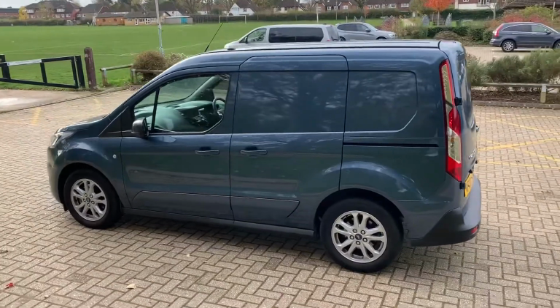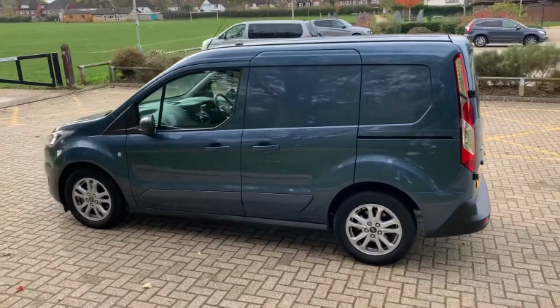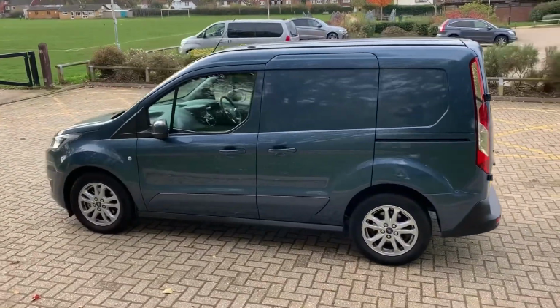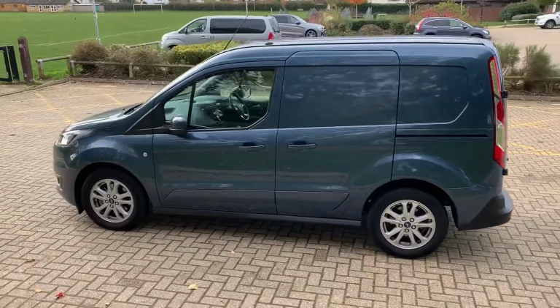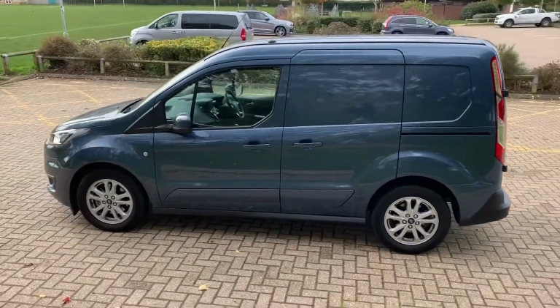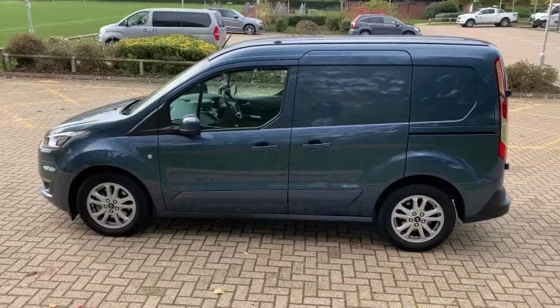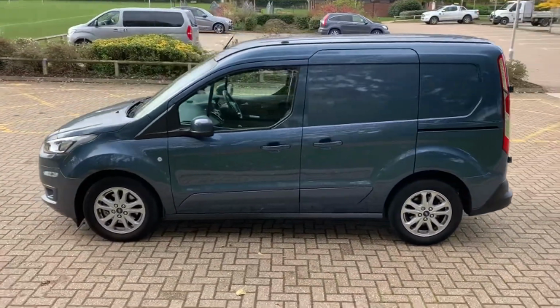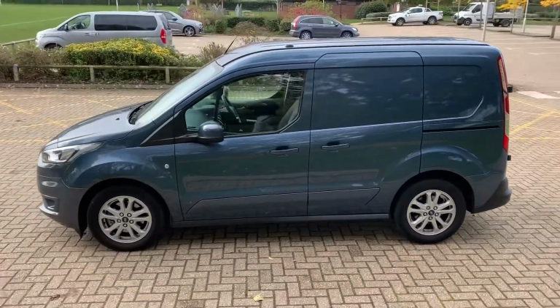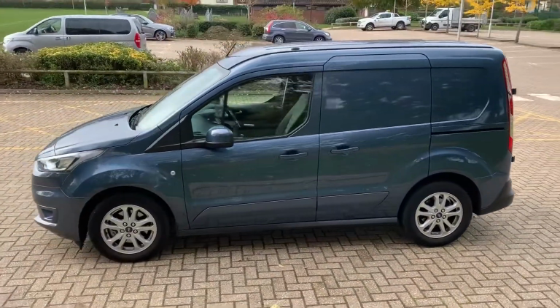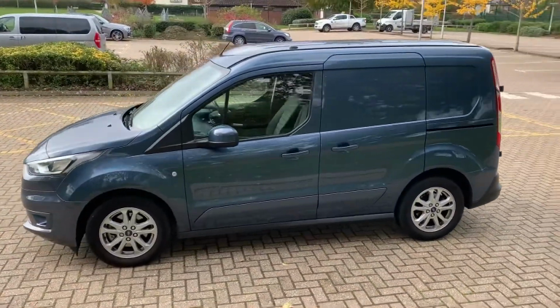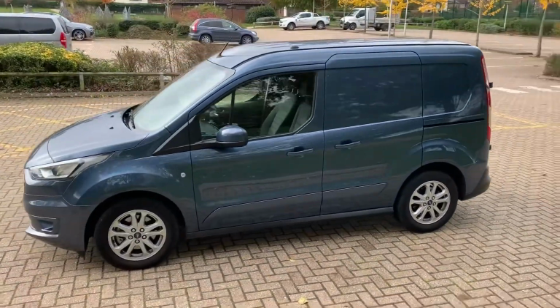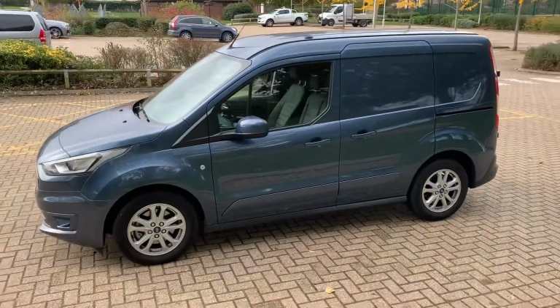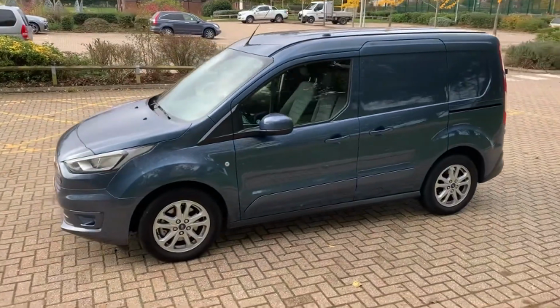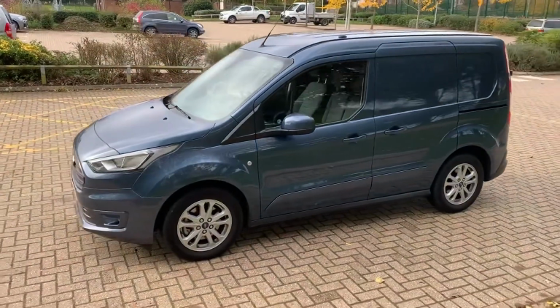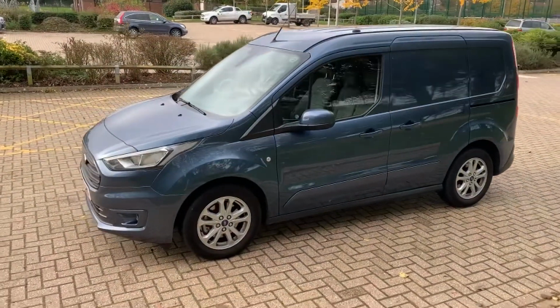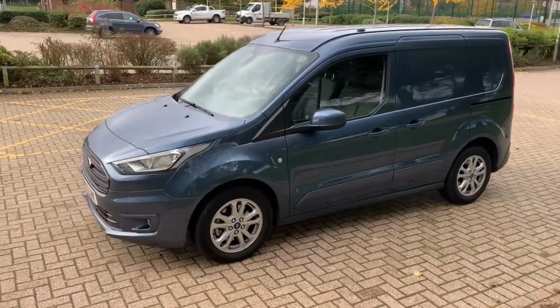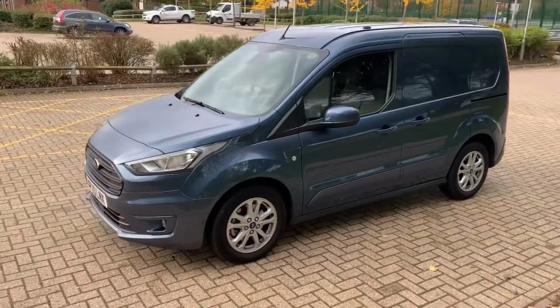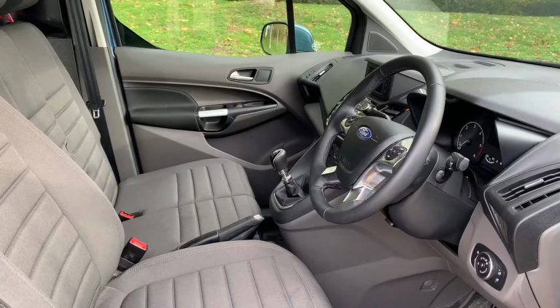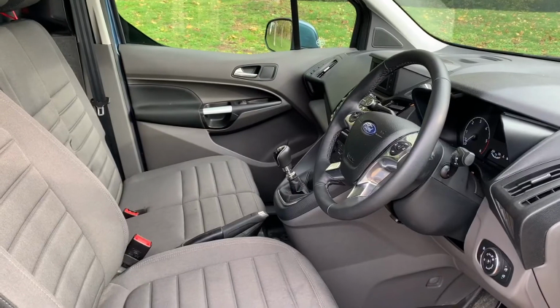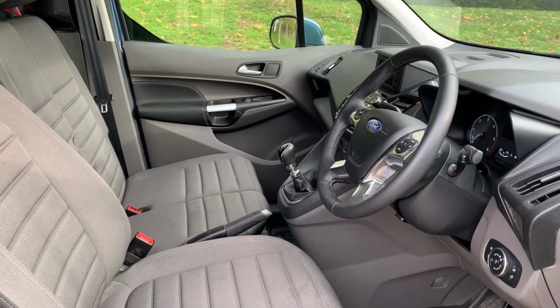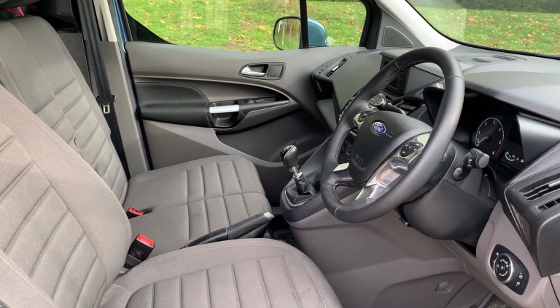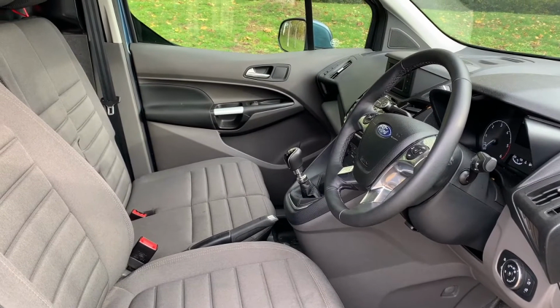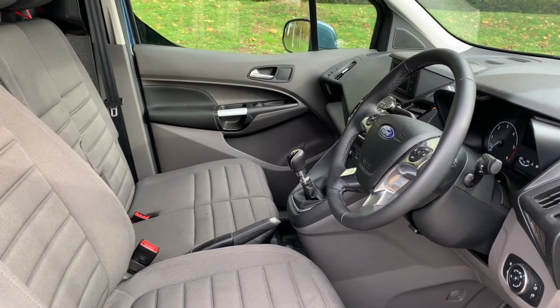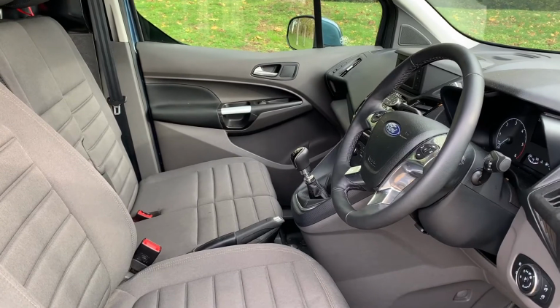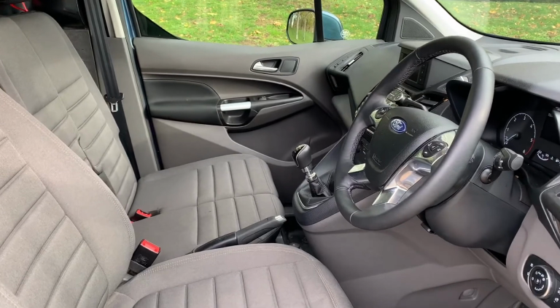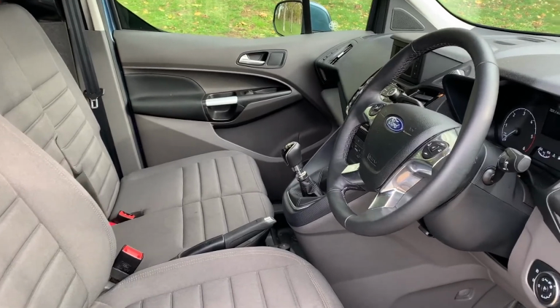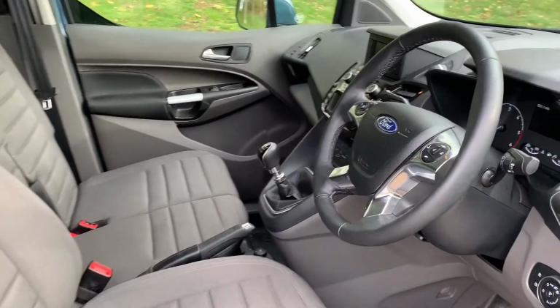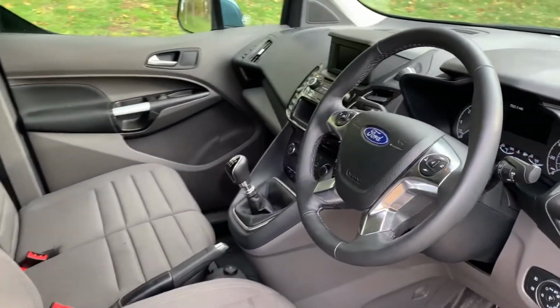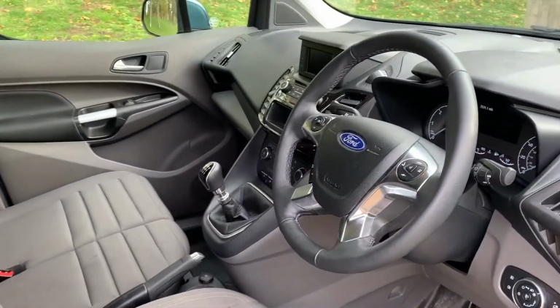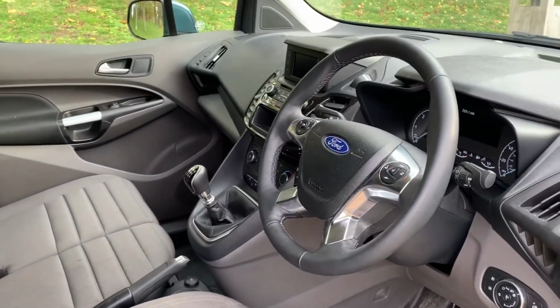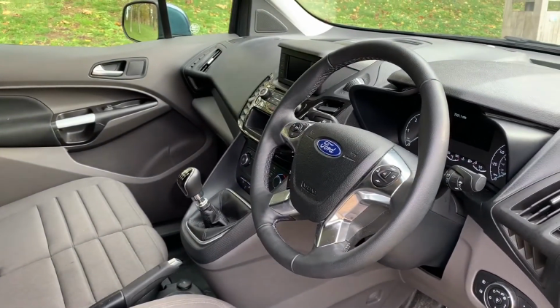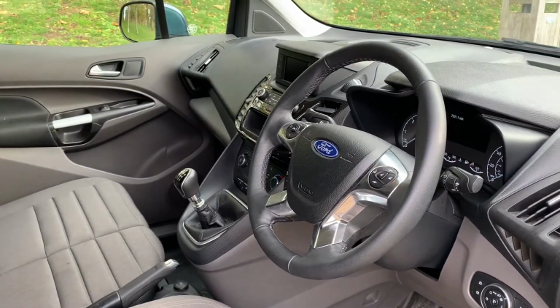We're just going to work our way back around to the front and then we'll hop in and run through some controls. Now that we've done a full circle of it, you can see it's in excellent condition the whole way around. Just briefly before we climb in, let's take a look at the interior — there's plenty to run through on the dashboard, so let's hop in.